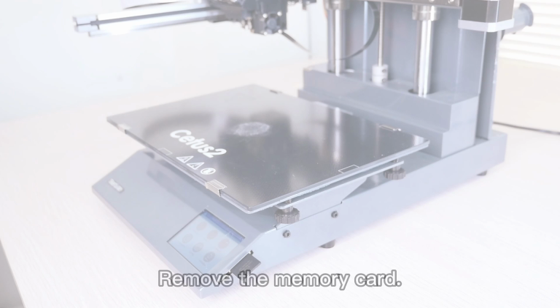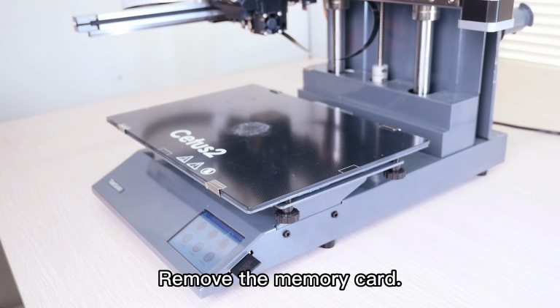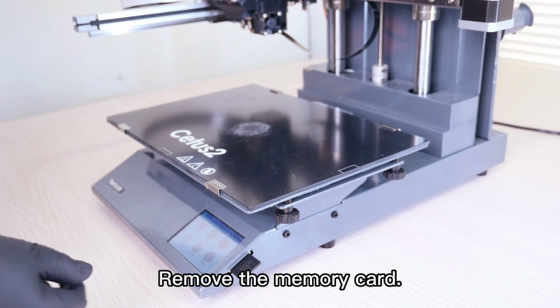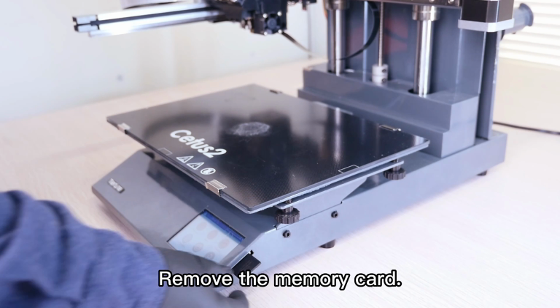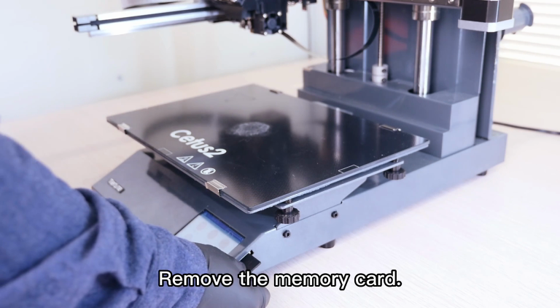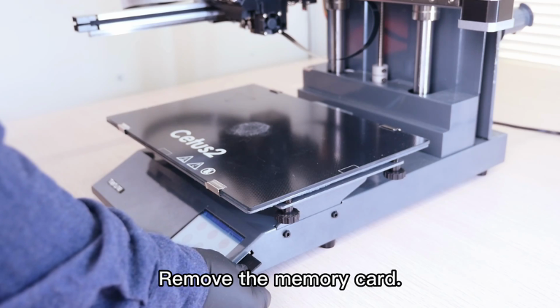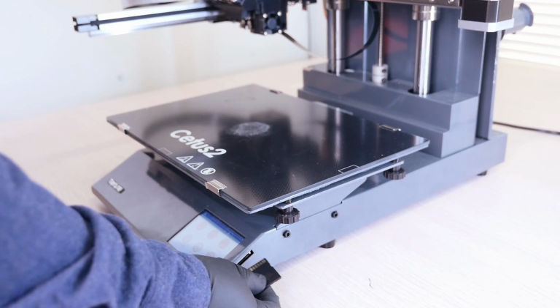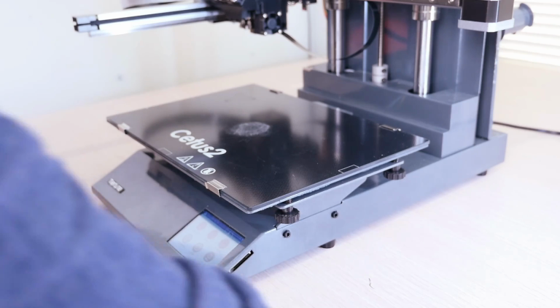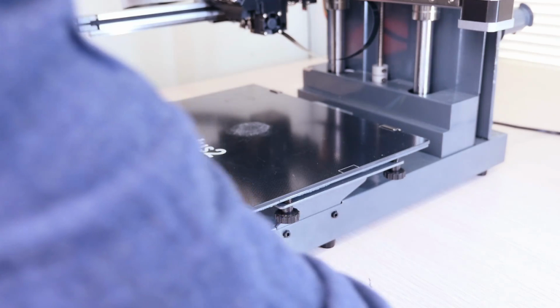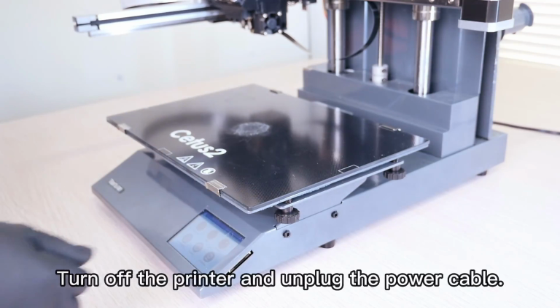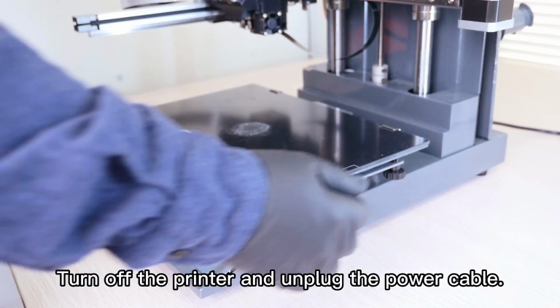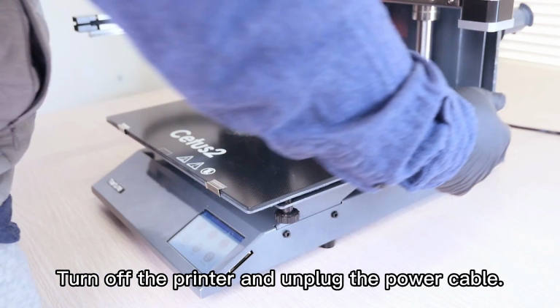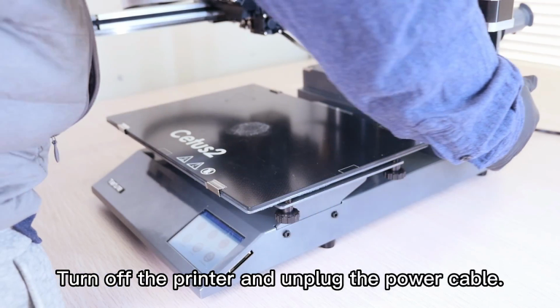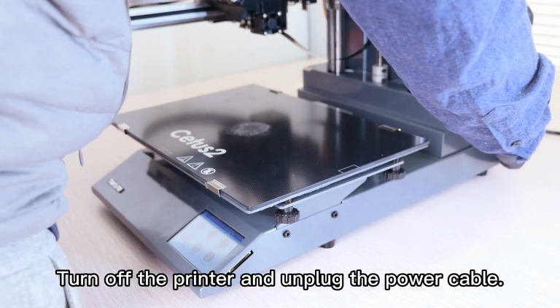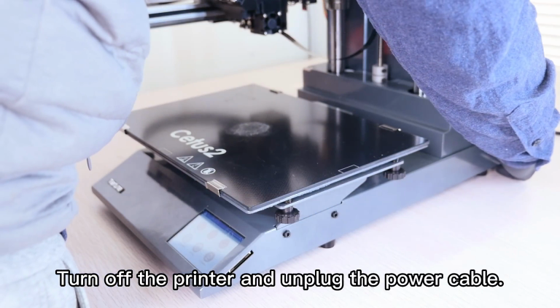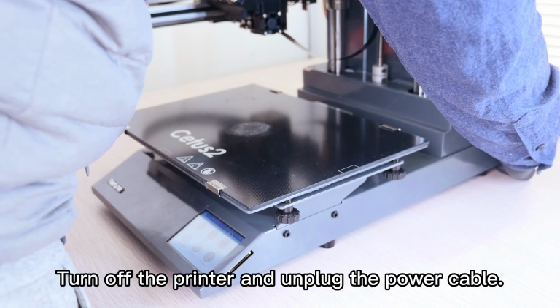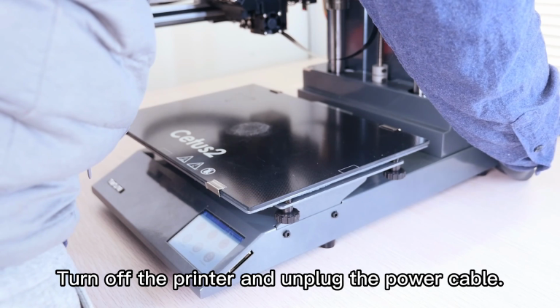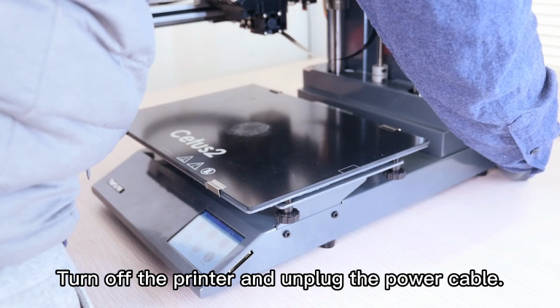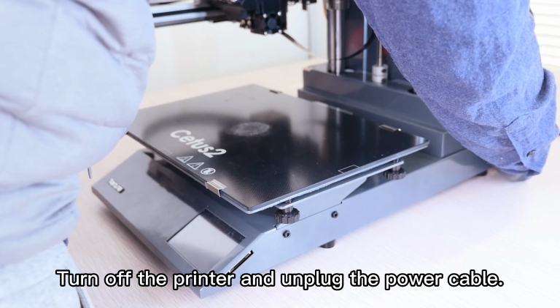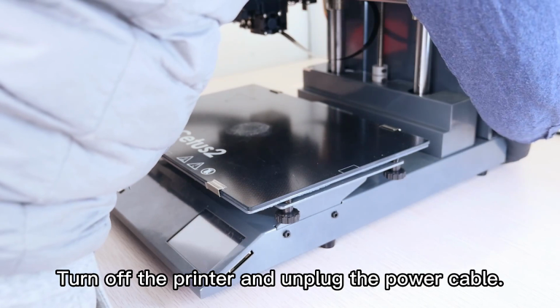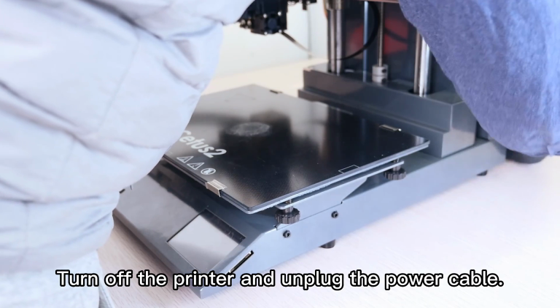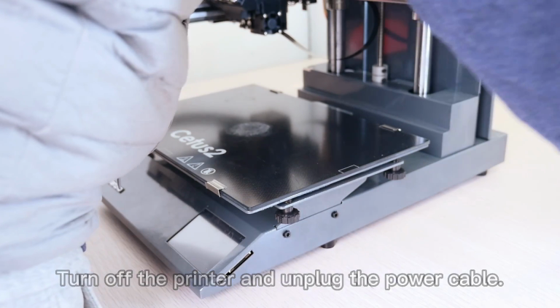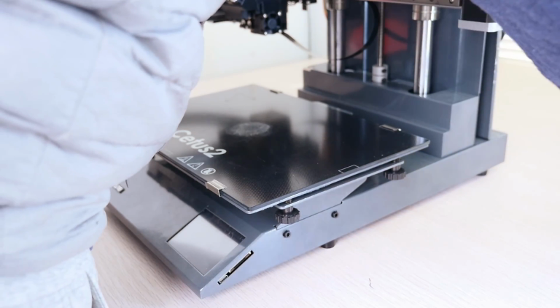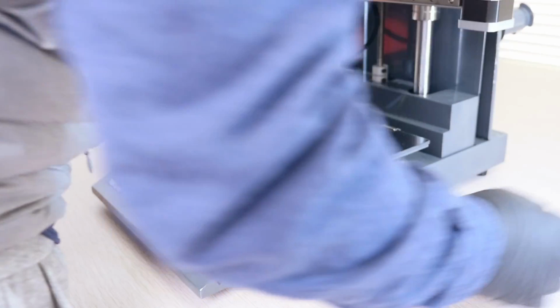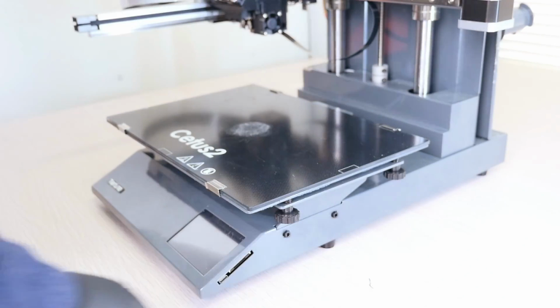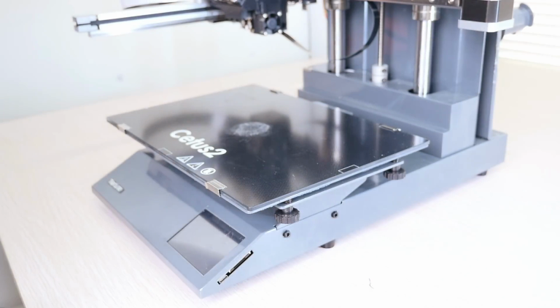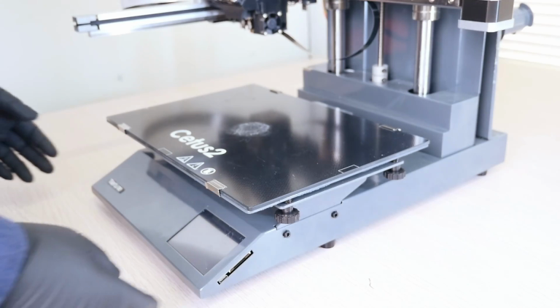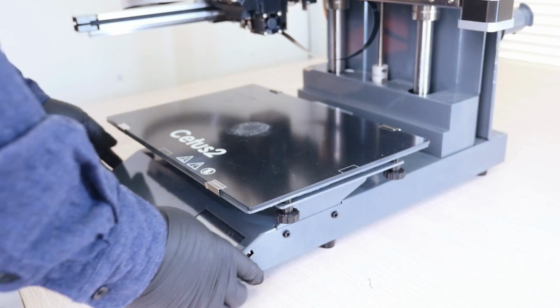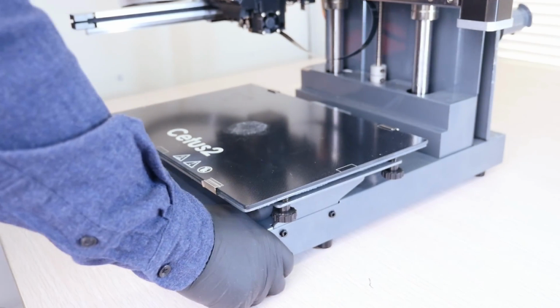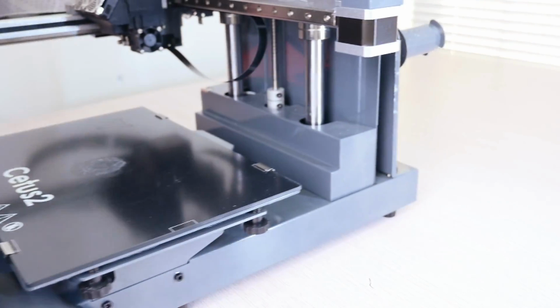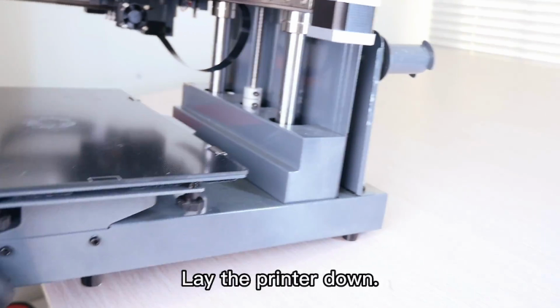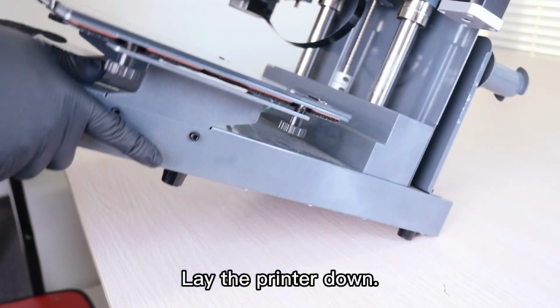Remove the memory card. Turn off the printer and unplug the power cable. Lay the printer down.